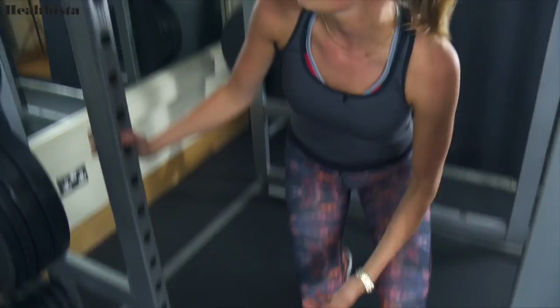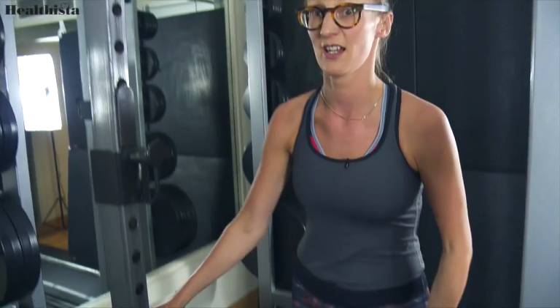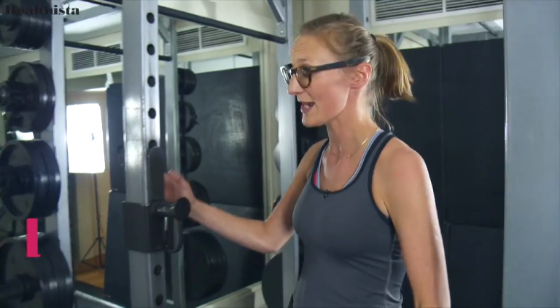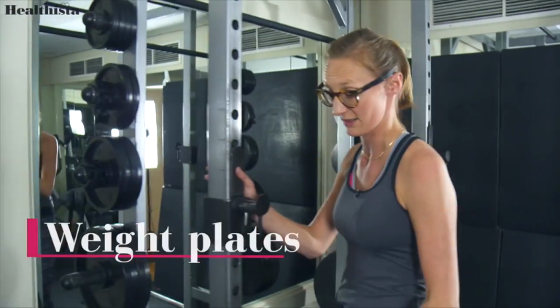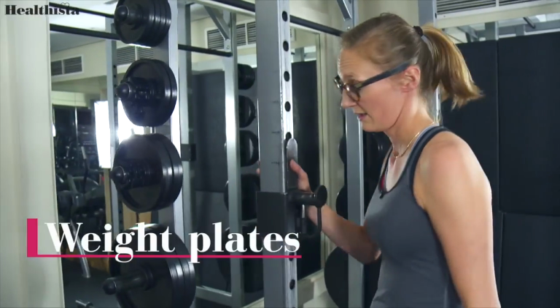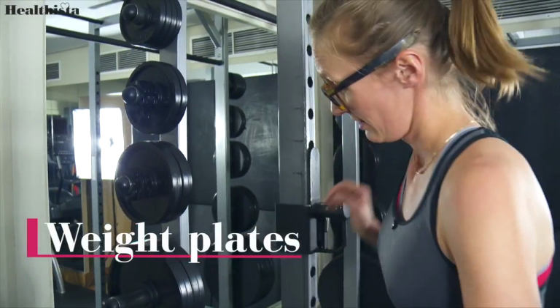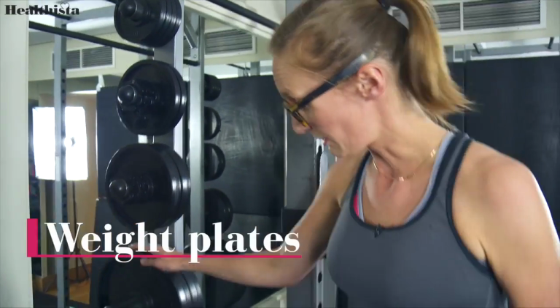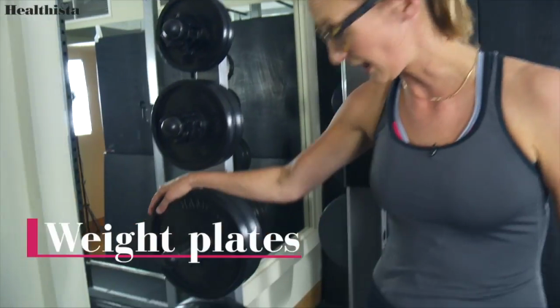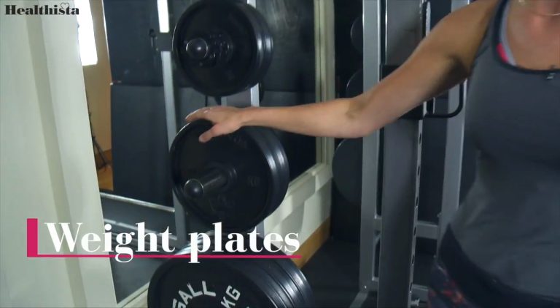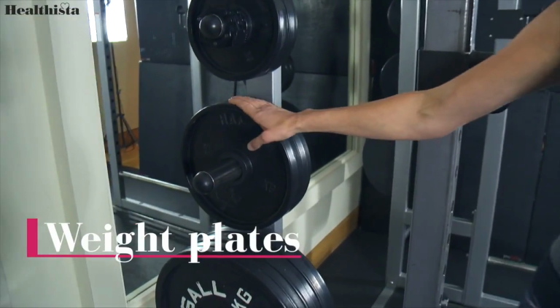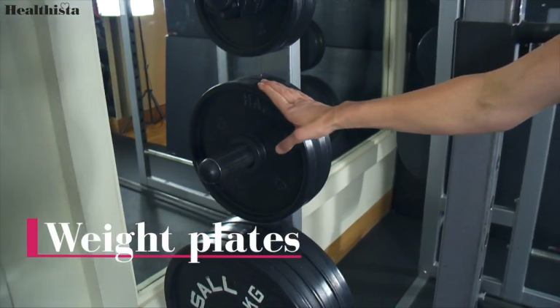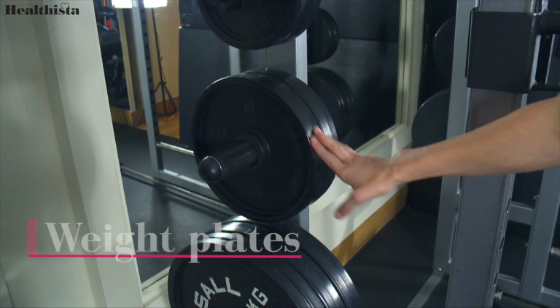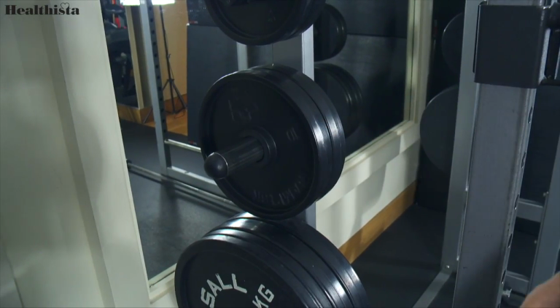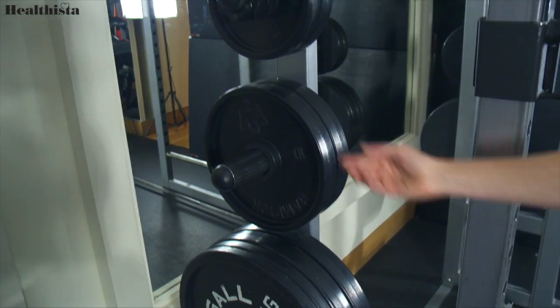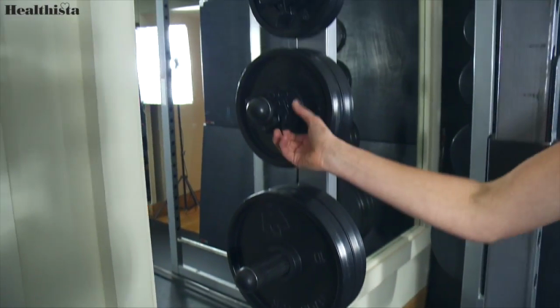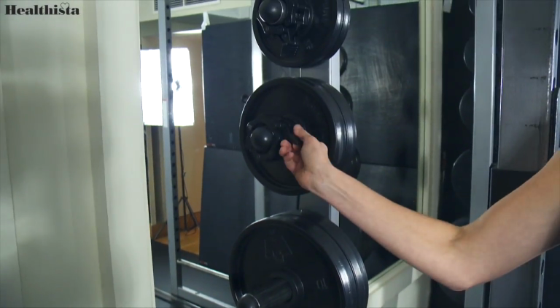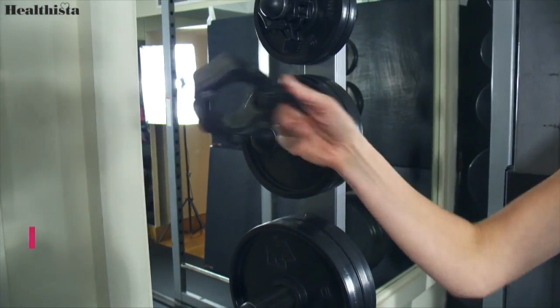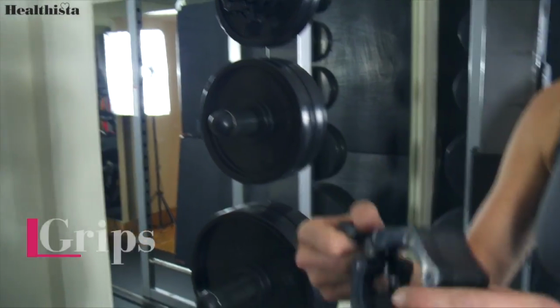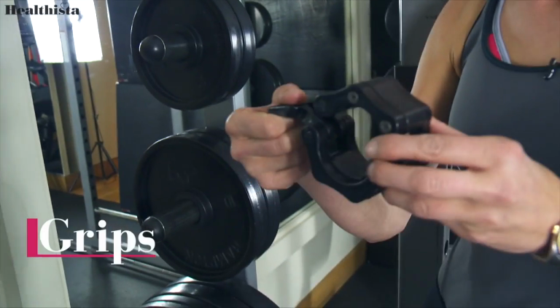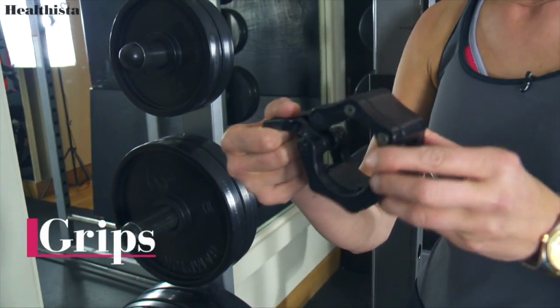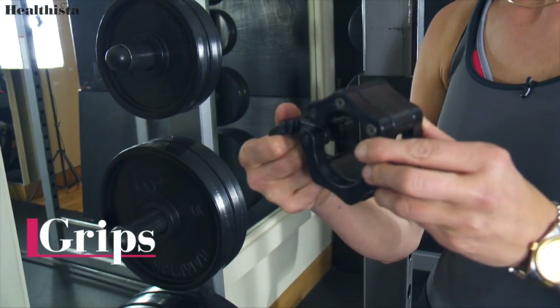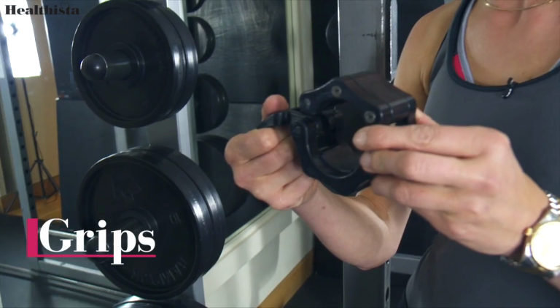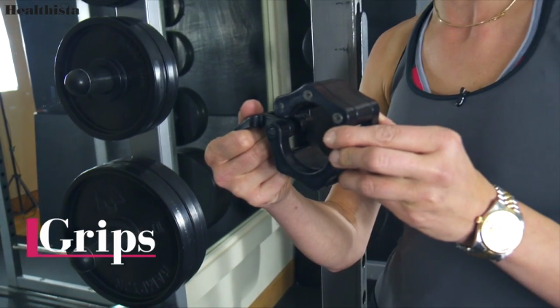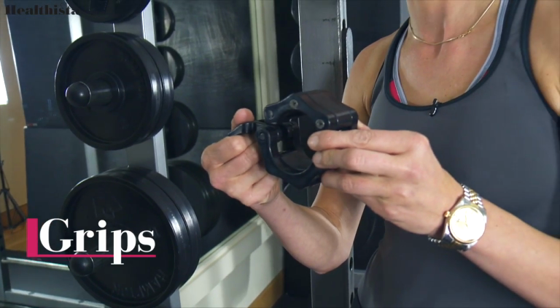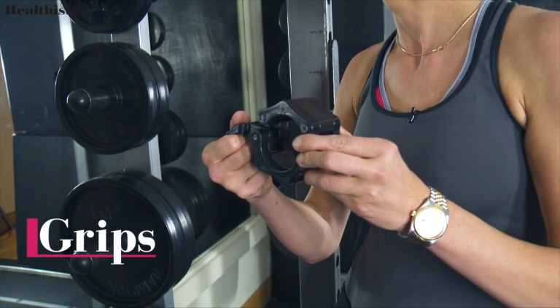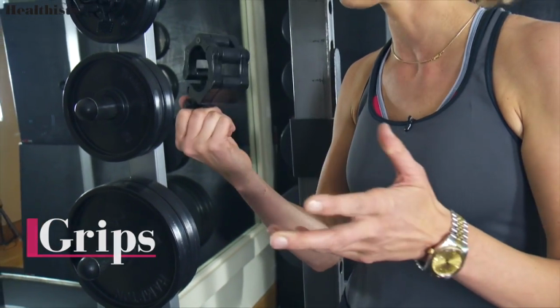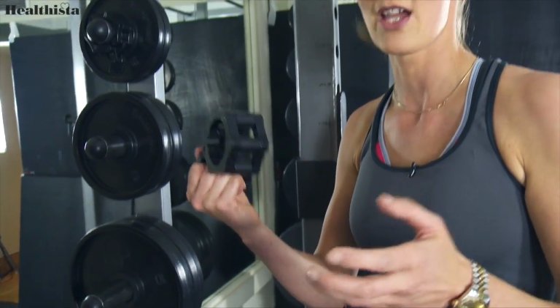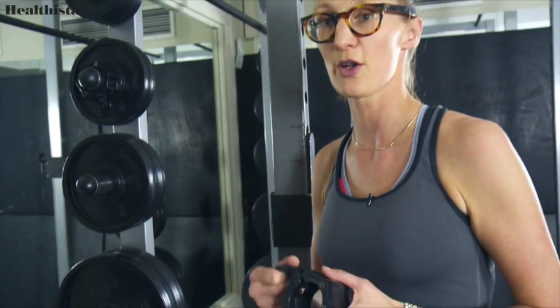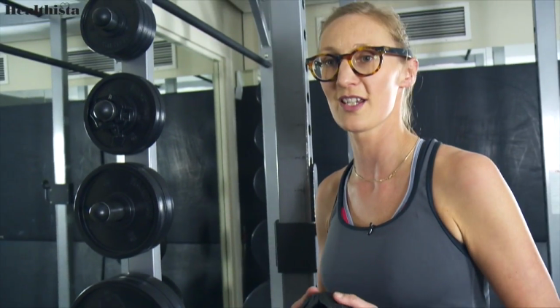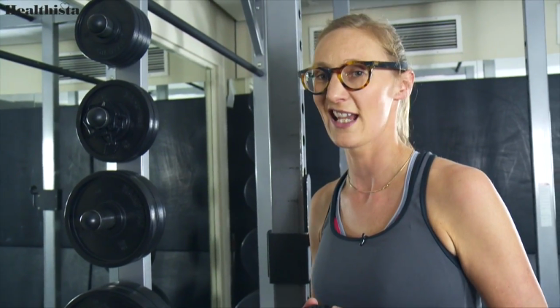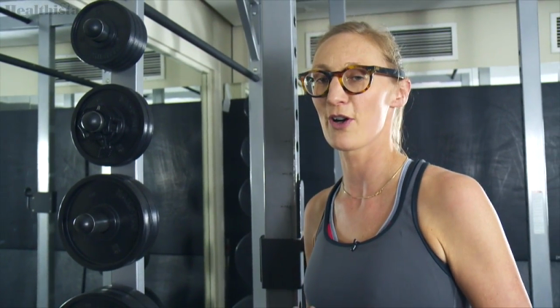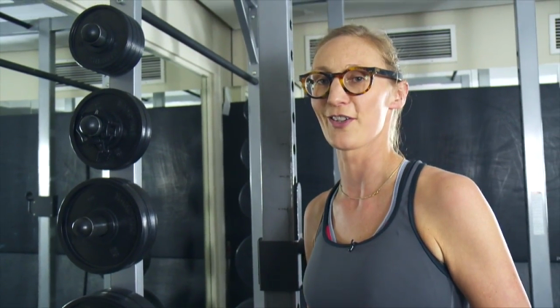Over here are our weight plates. Some of them will be in kilograms, some of them will be in pounds, wherever you work out. Here are our grips — that's what attaches the weight onto the bar. There you go, that's your lingo sorted. Now get a bar and start lifting.